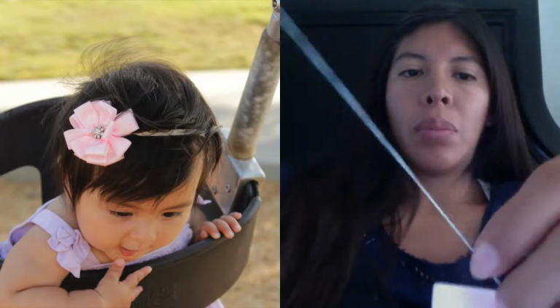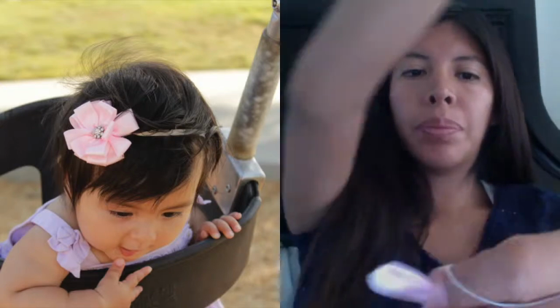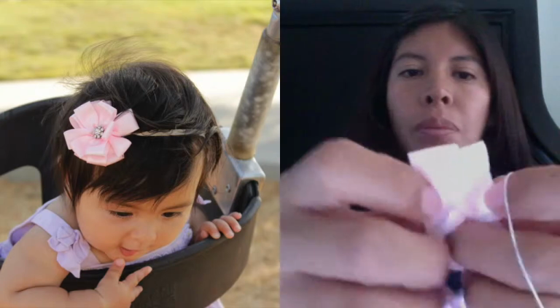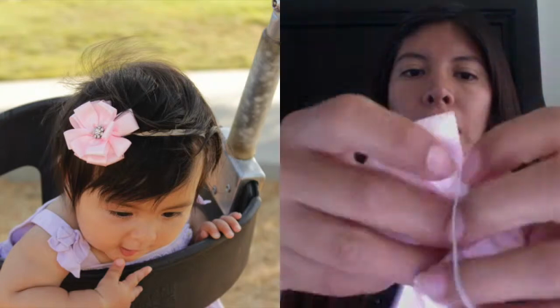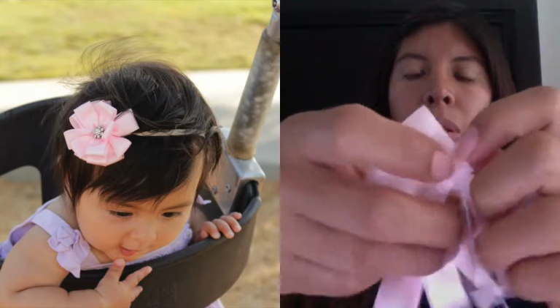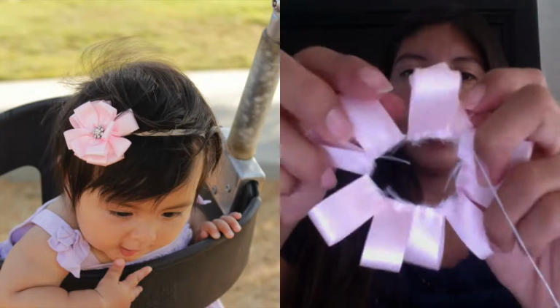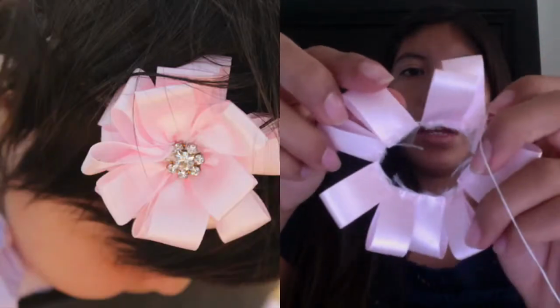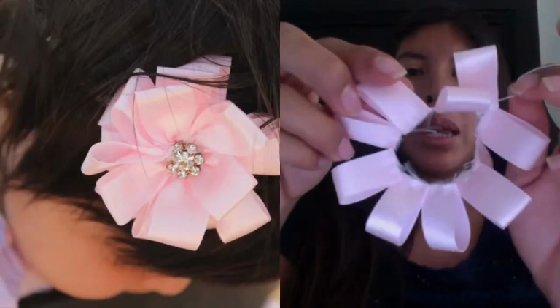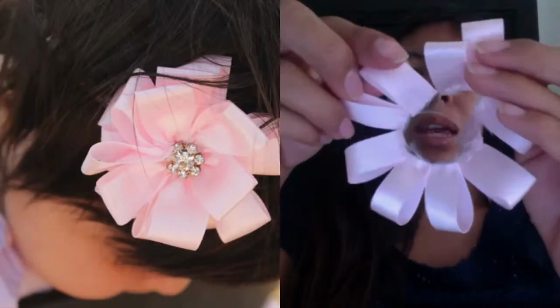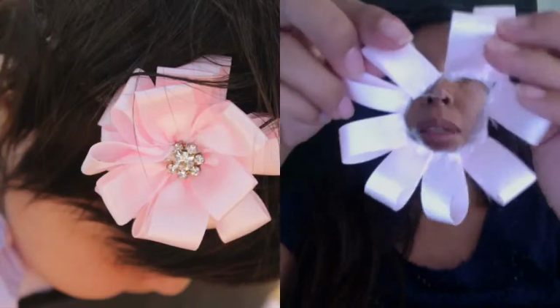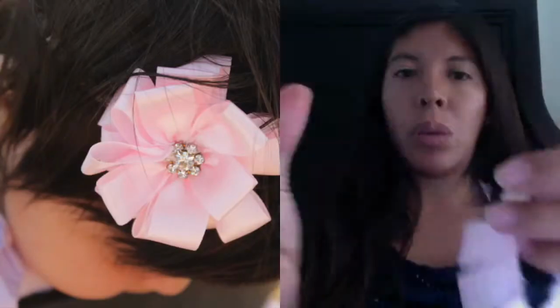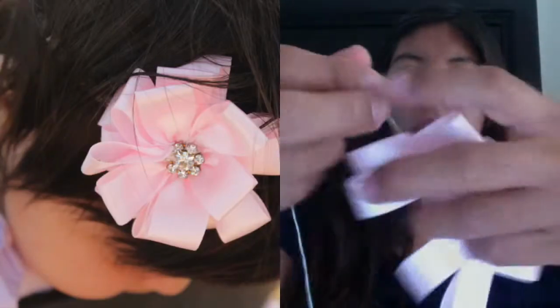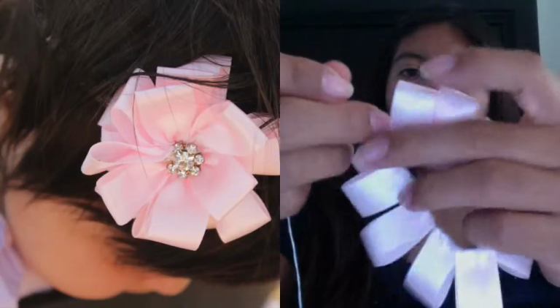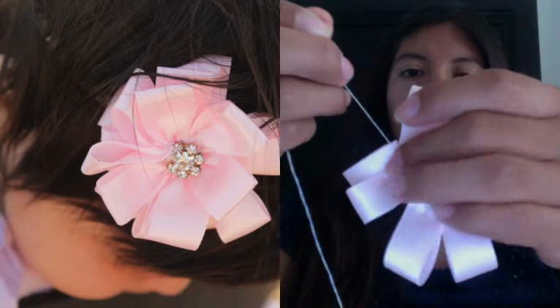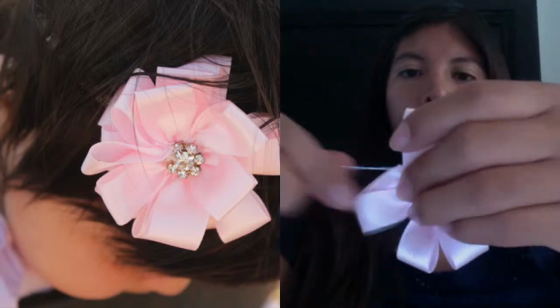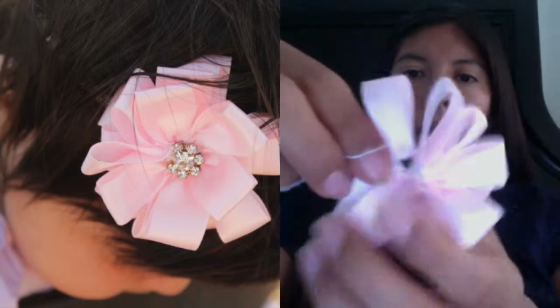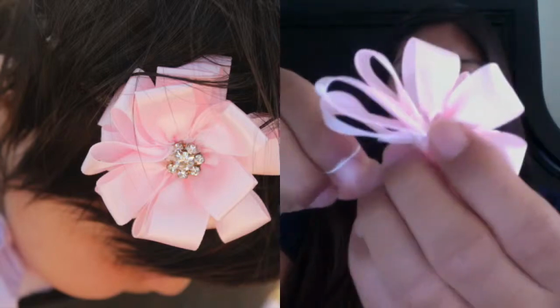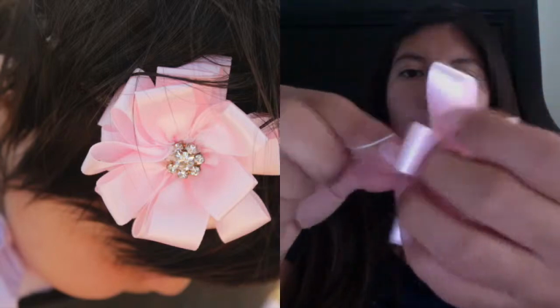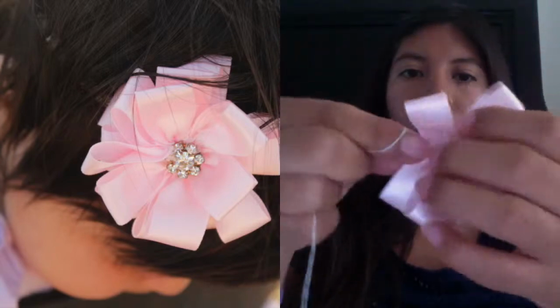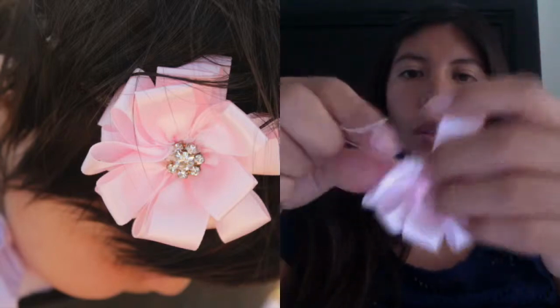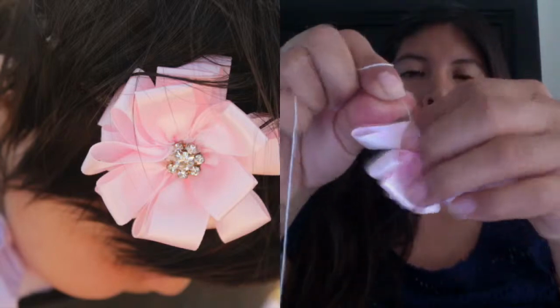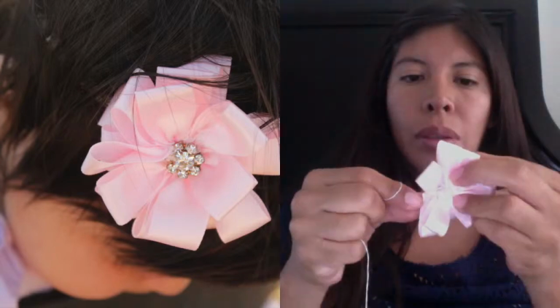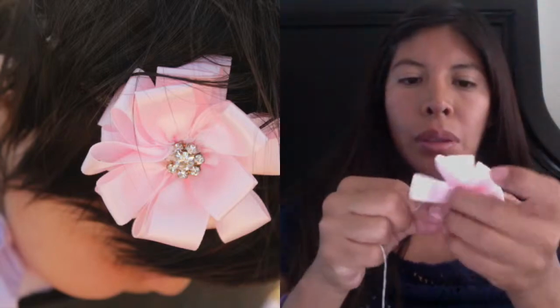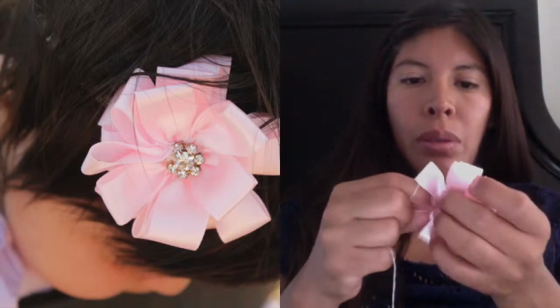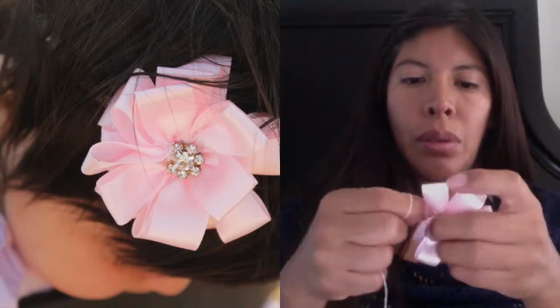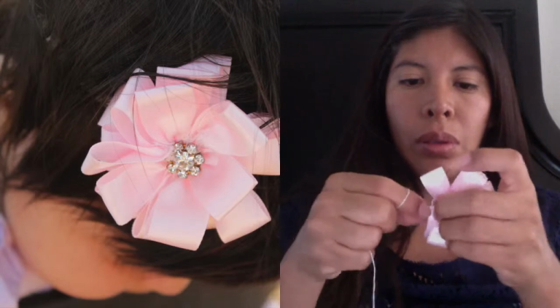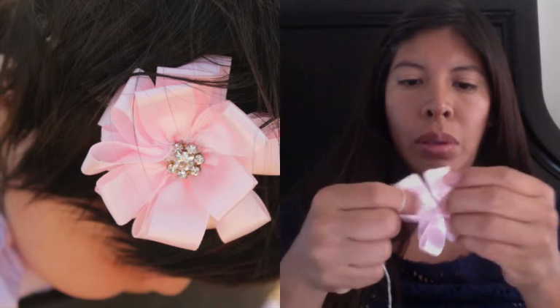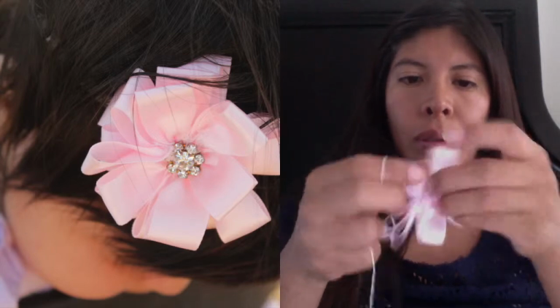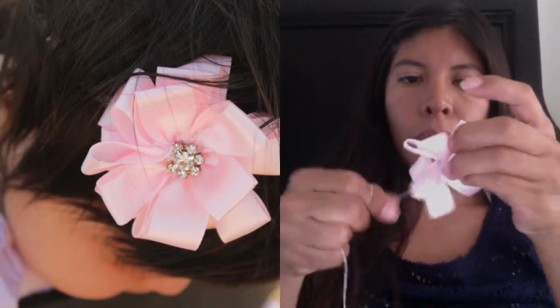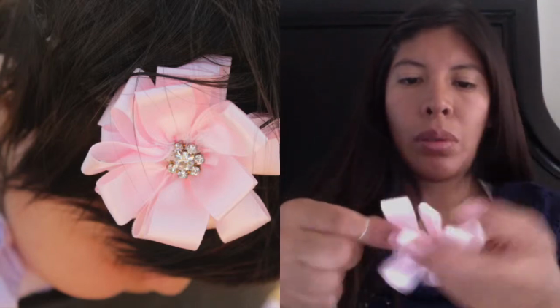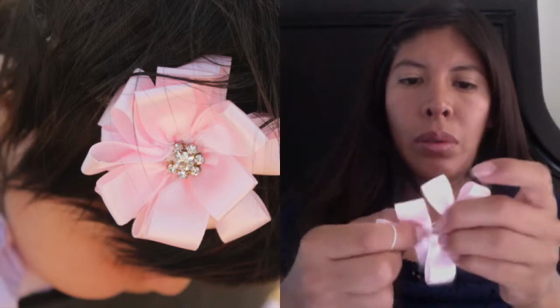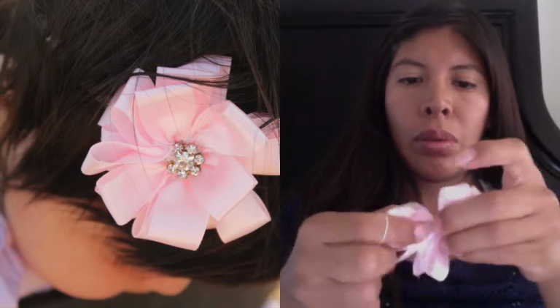Then I made a loop by attaching the first one to the last one with a needle and thread, making a loop like this. Then all you have to do is just pull the thread and arrange the petals how you like. In order to keep the petals in place, you're going to need to stitch the back.